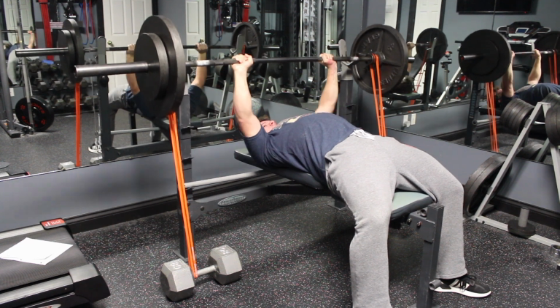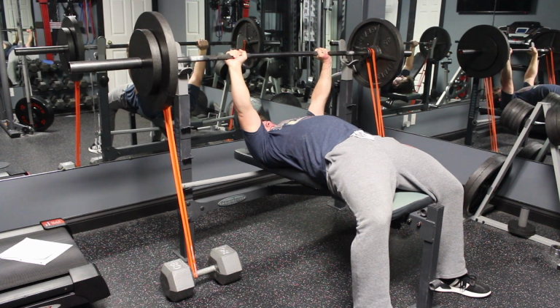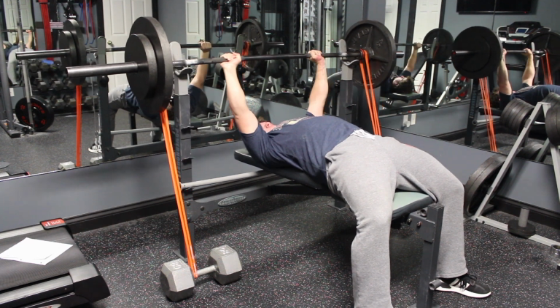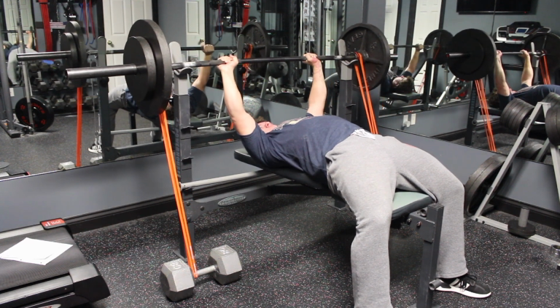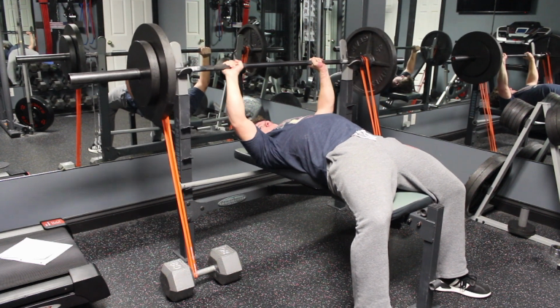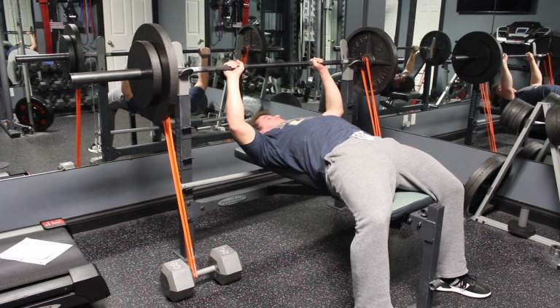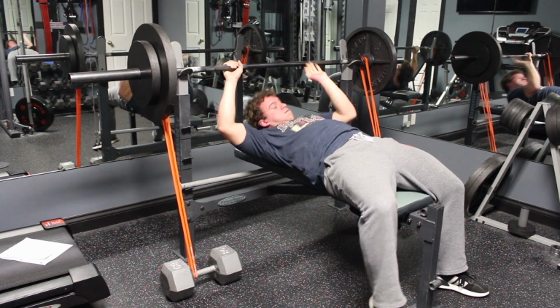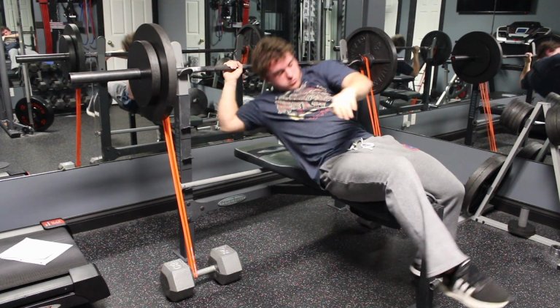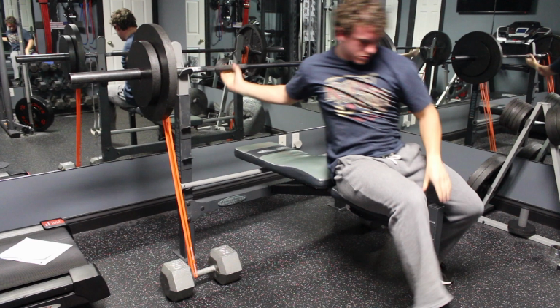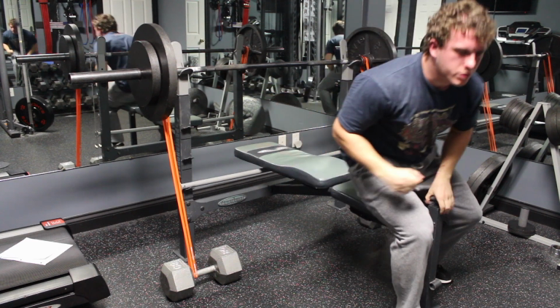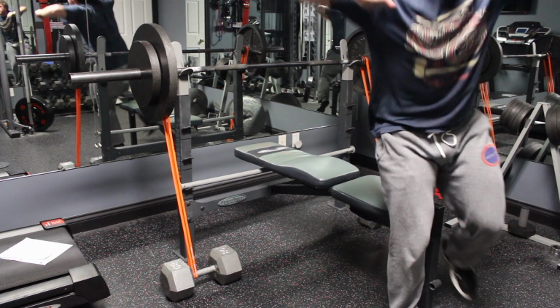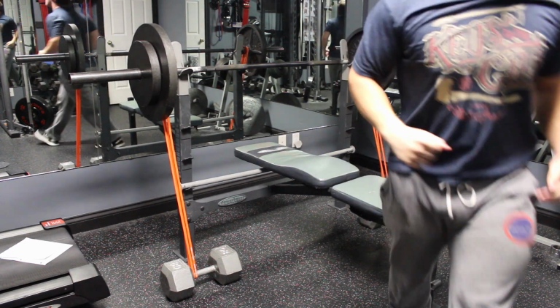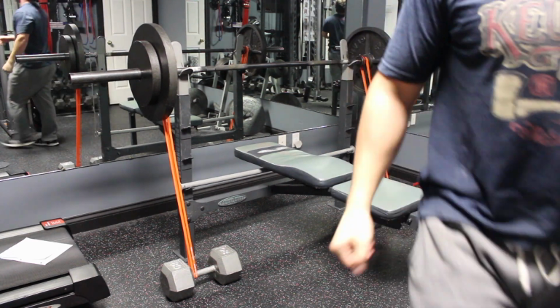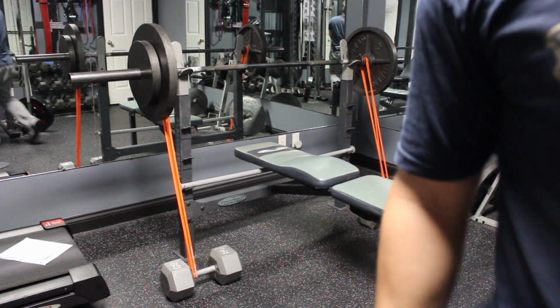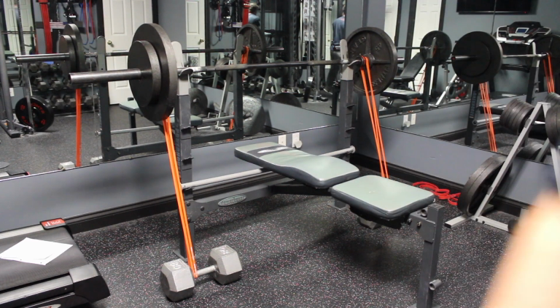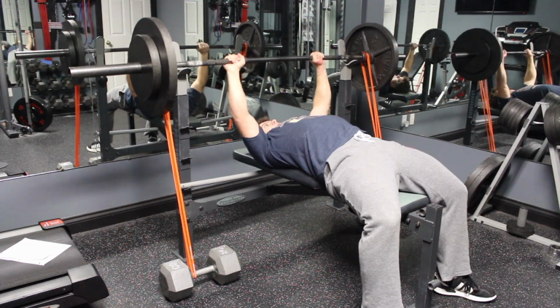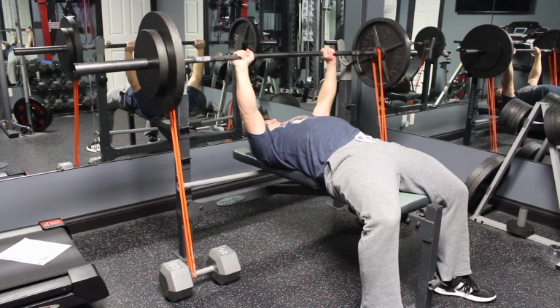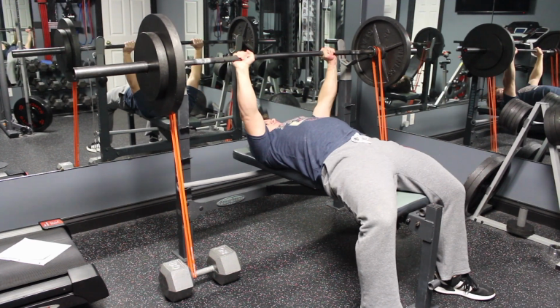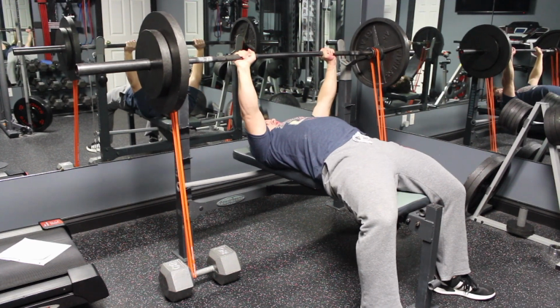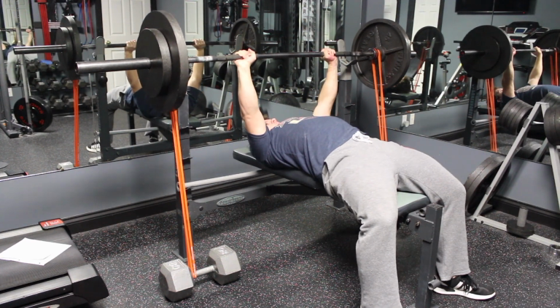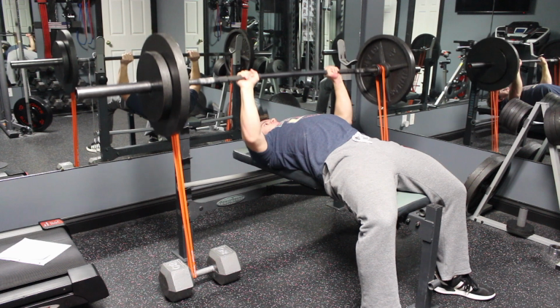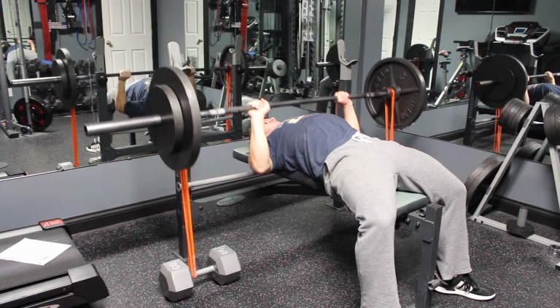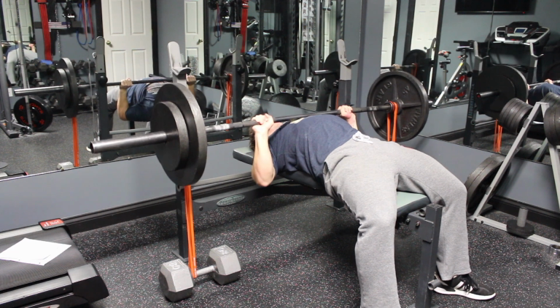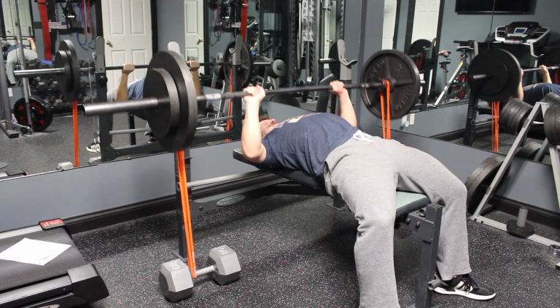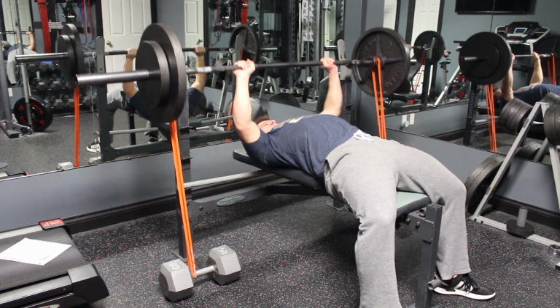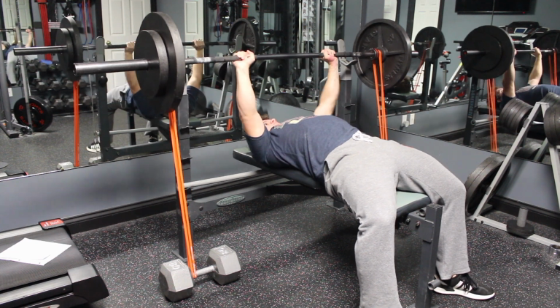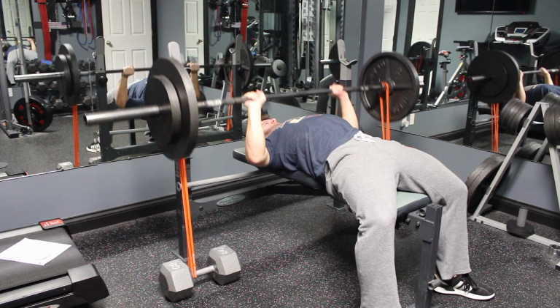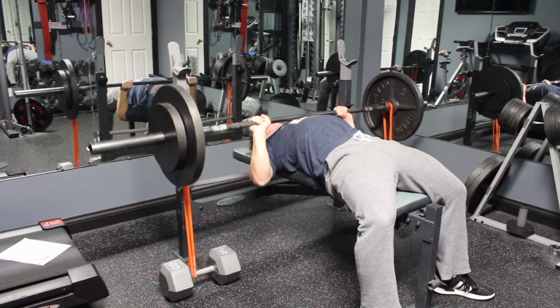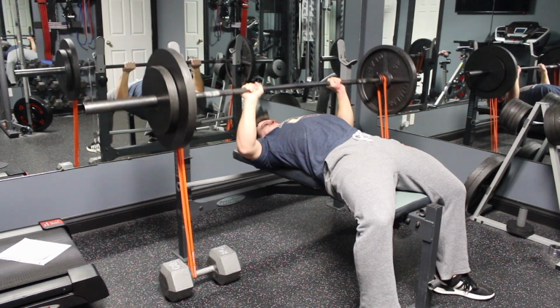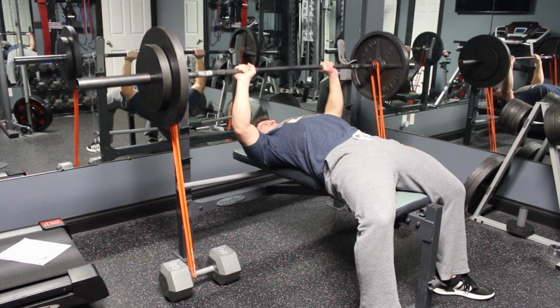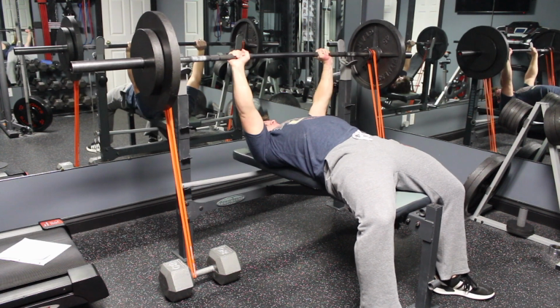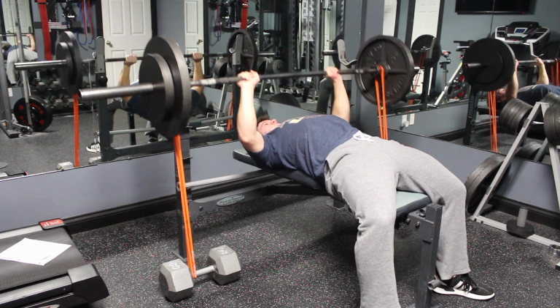If you have done banded bench pressing before, tell me what you think about it in the comments below — is it useful or is it just a gimmick? I'd love to know your thoughts. I hope you all enjoyed this video; if you did, leave a like down below and subscribe if you want more lifting or martial arts related content. I'll see you all next time.